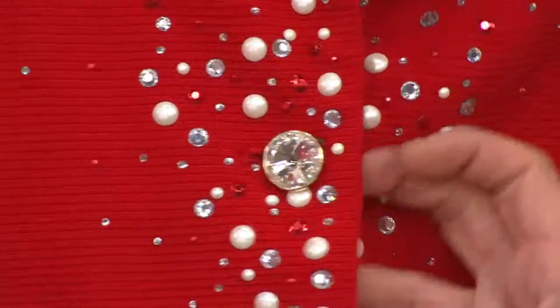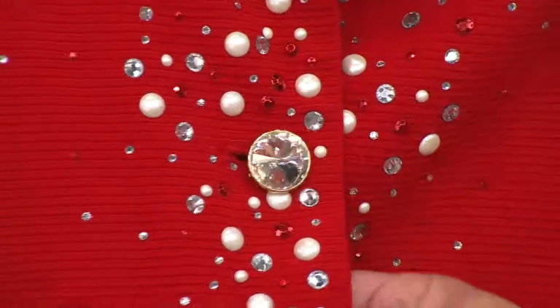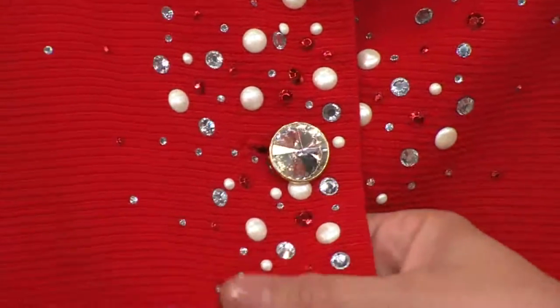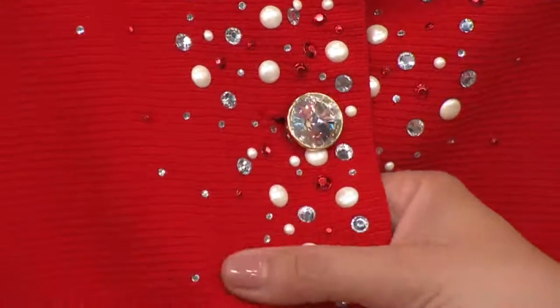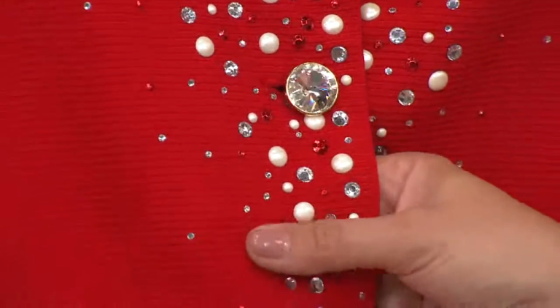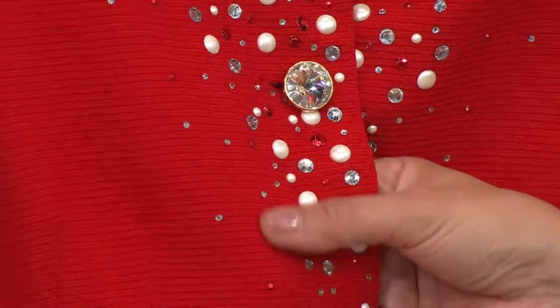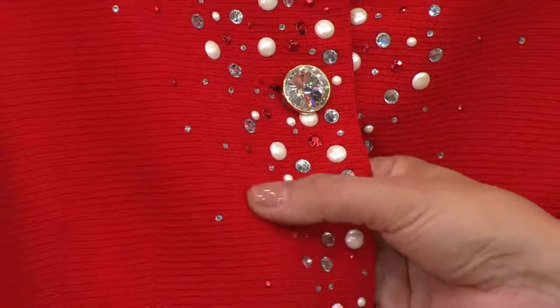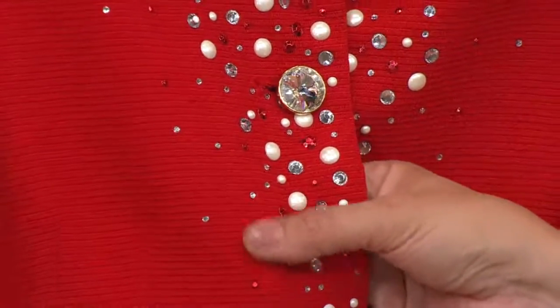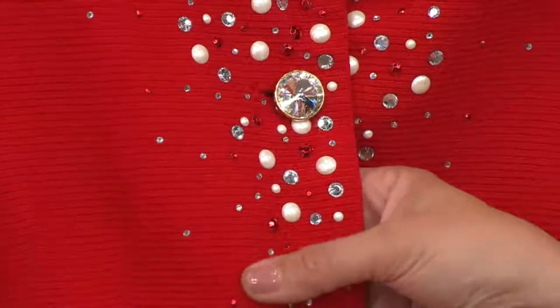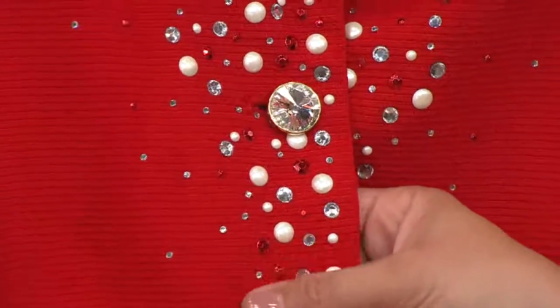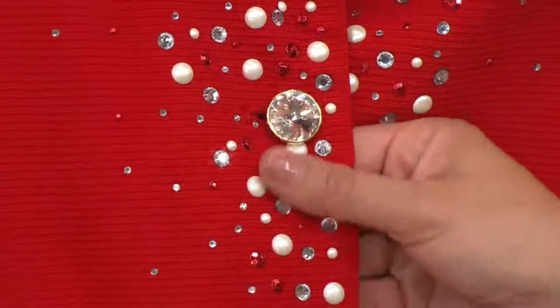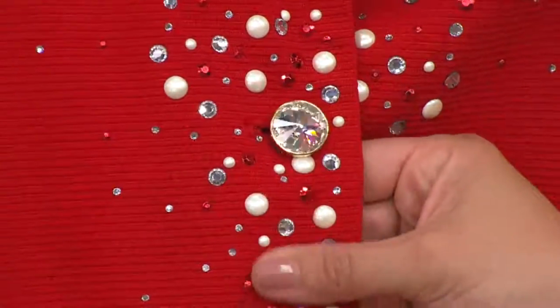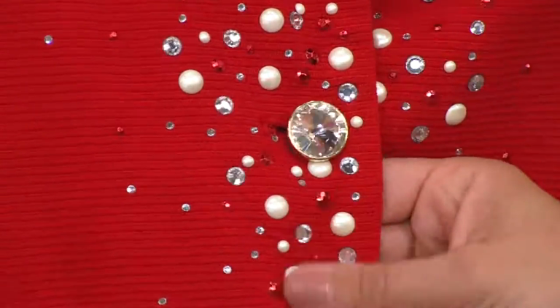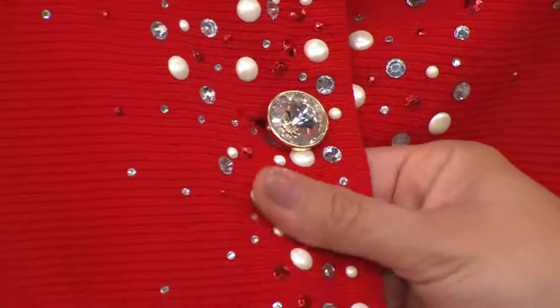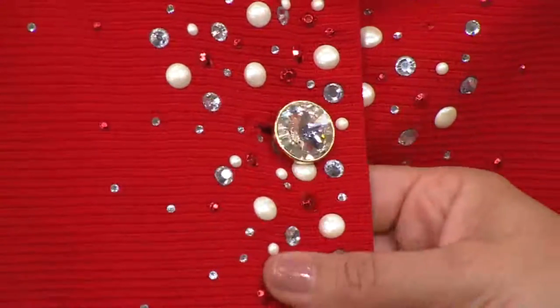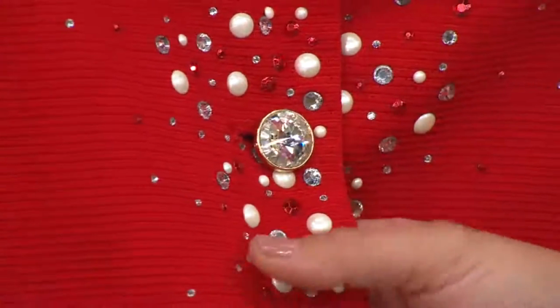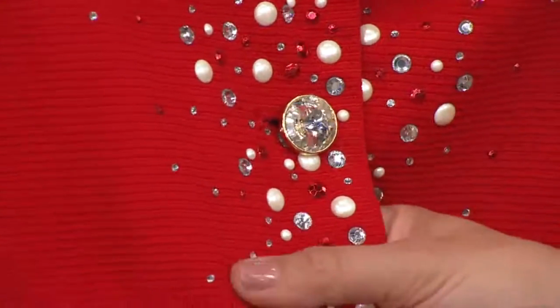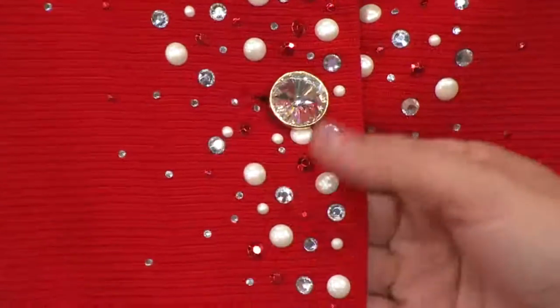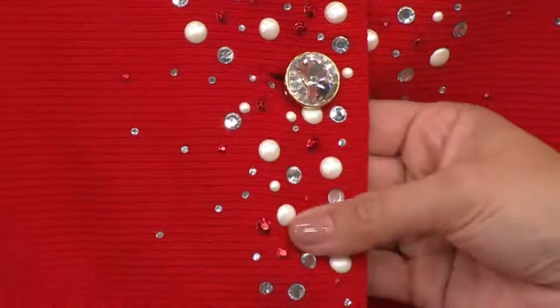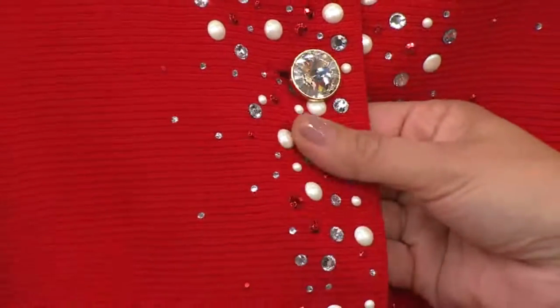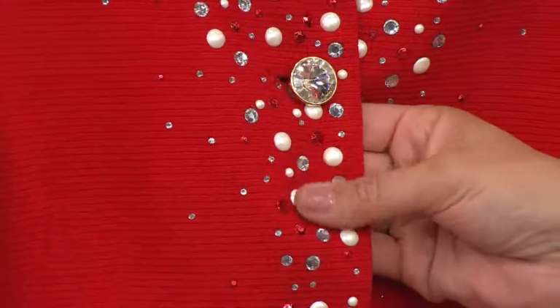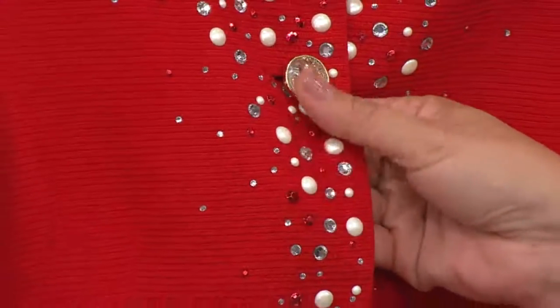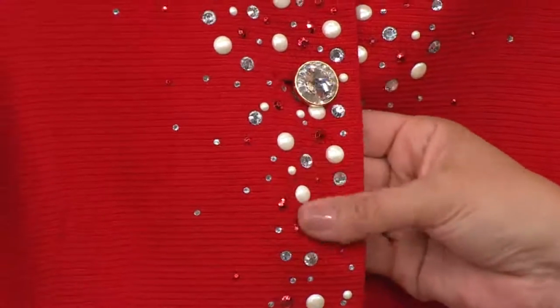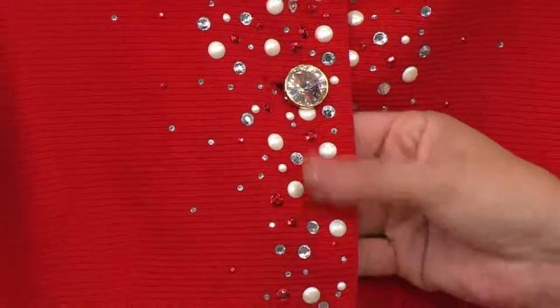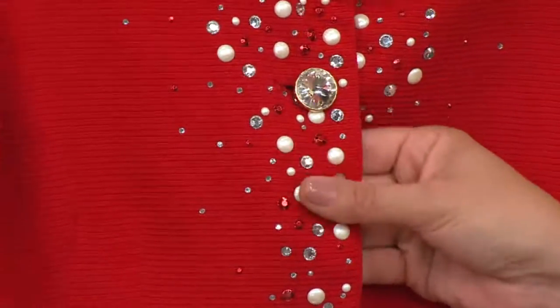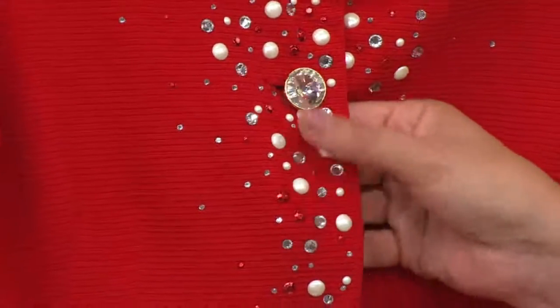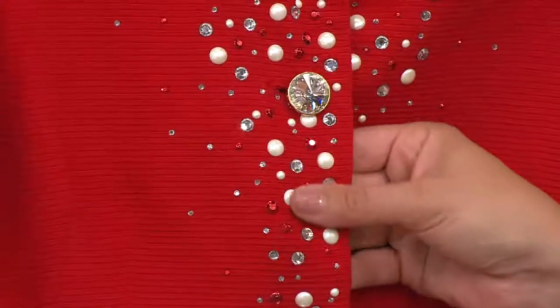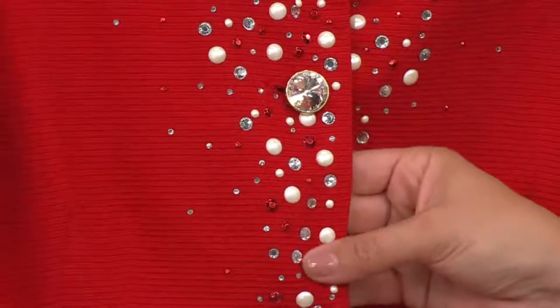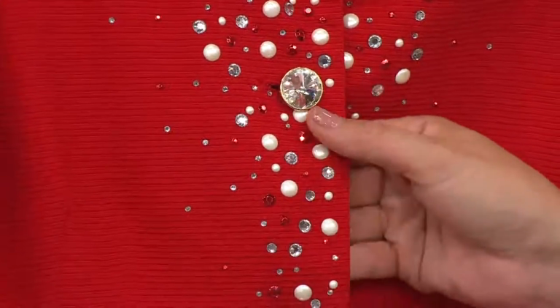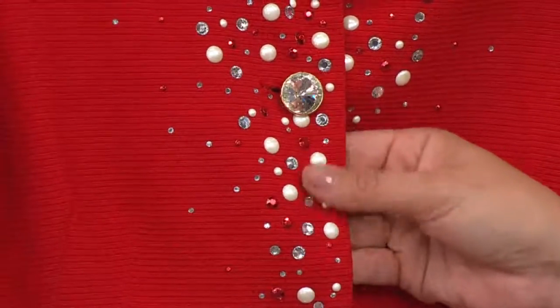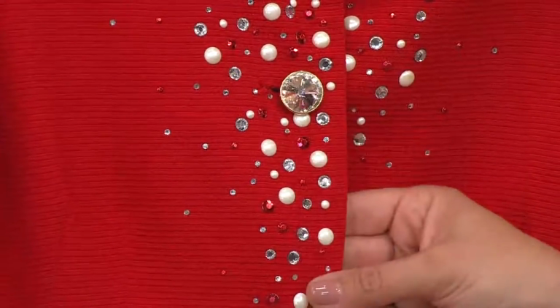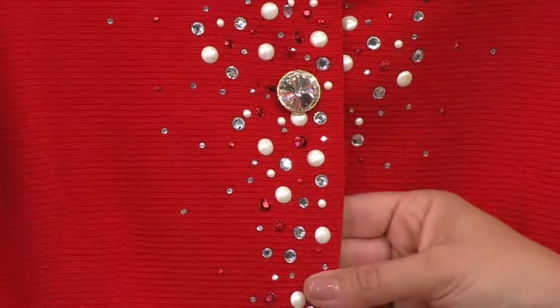That's such a nice shot, thanks Kathy upstairs, because you can see the ribbing of the fabric. It's a ribbed fabric all the way through, but you can also see how beautifully applied all of these different embellishments are.